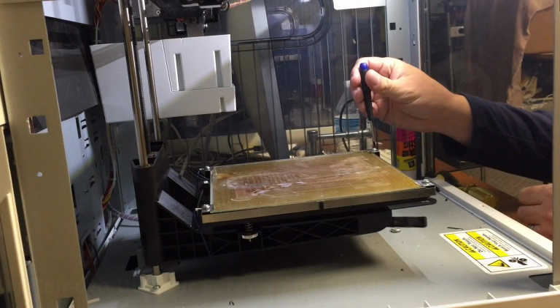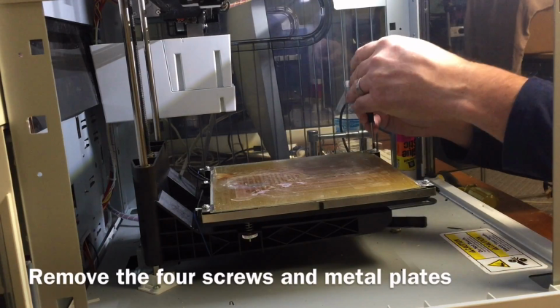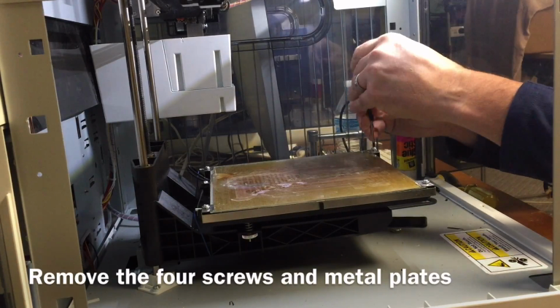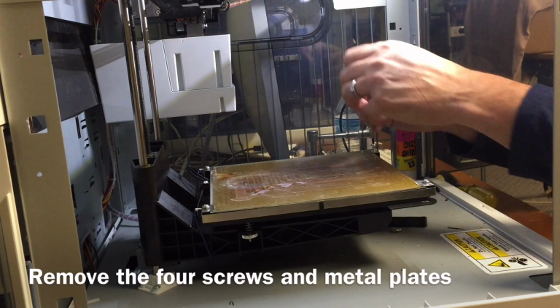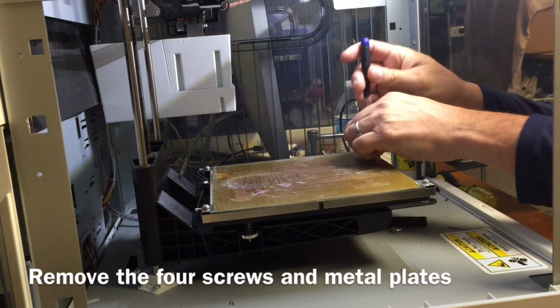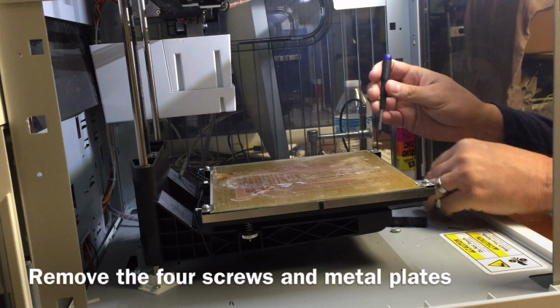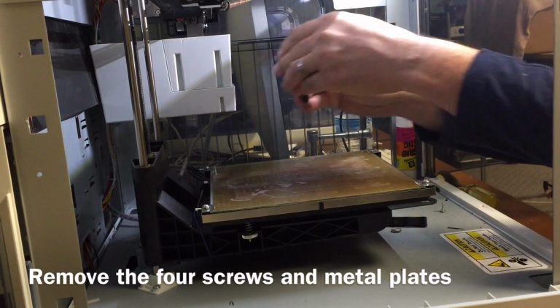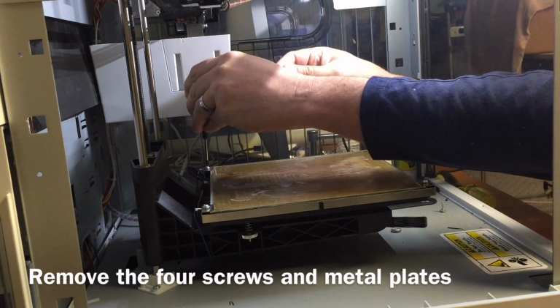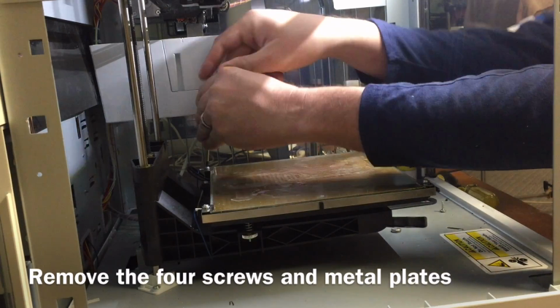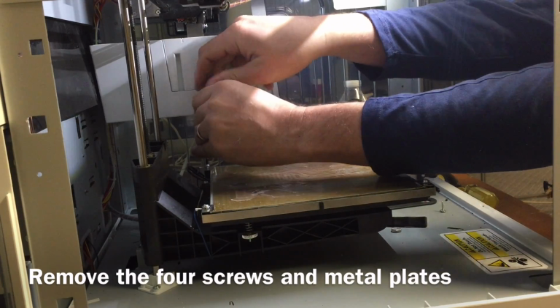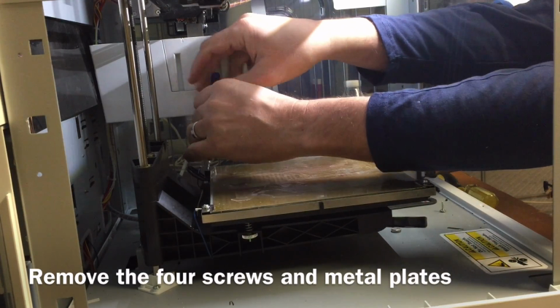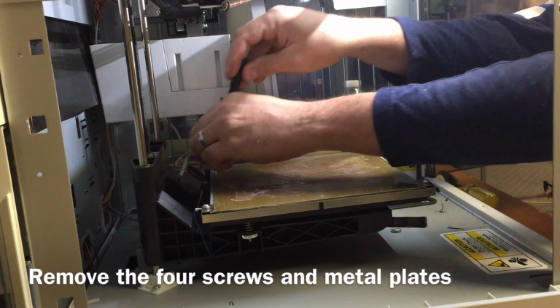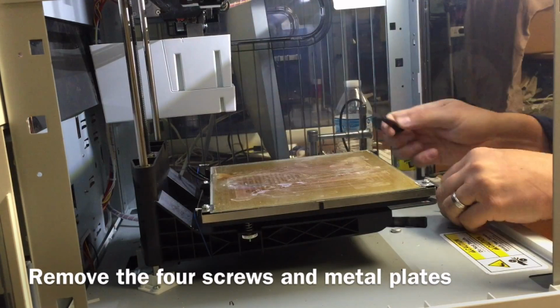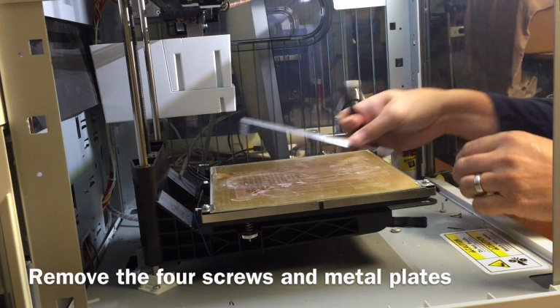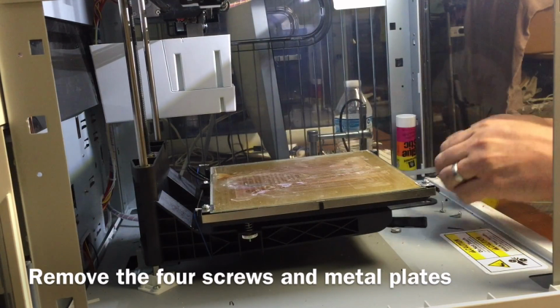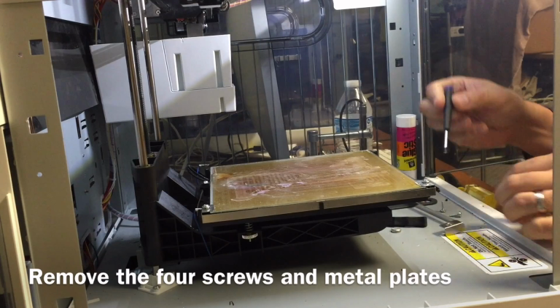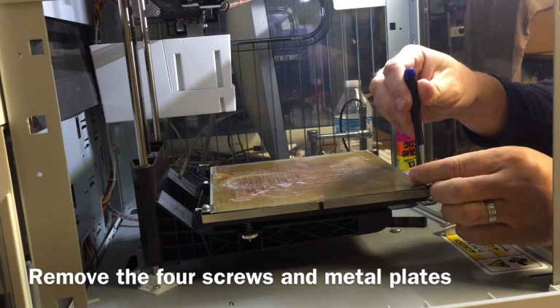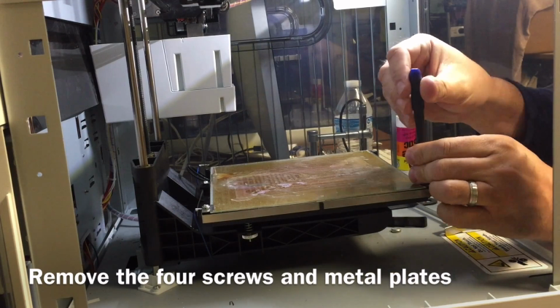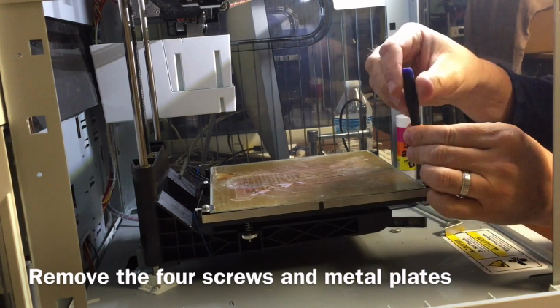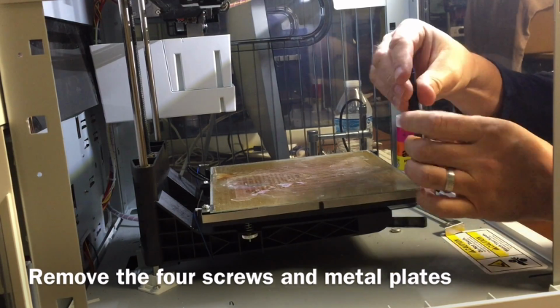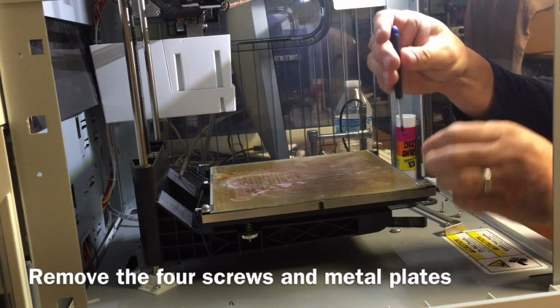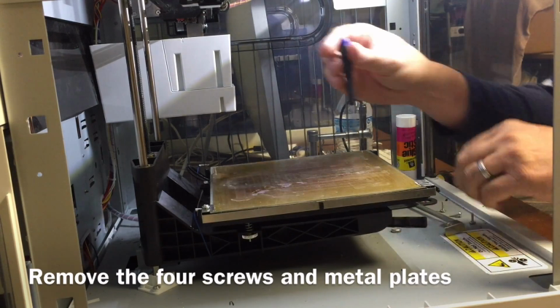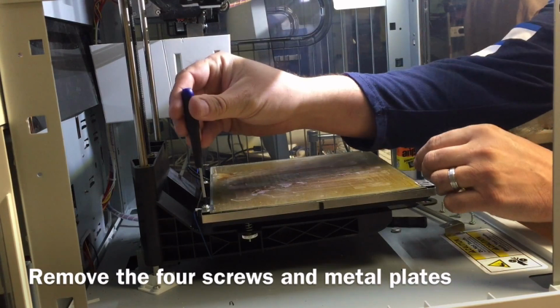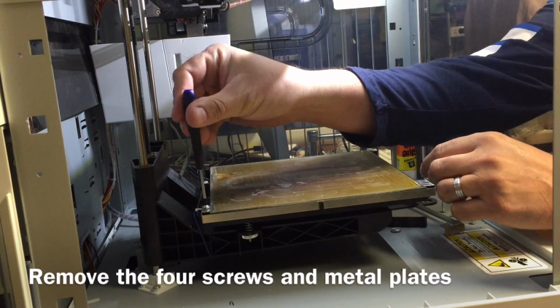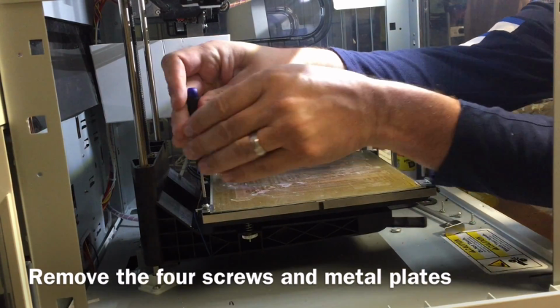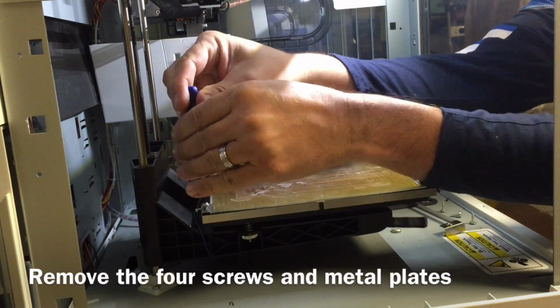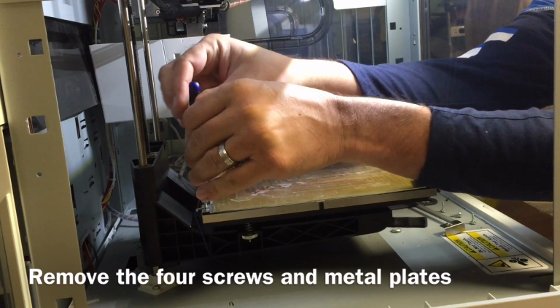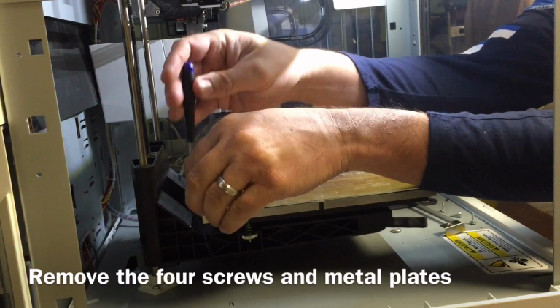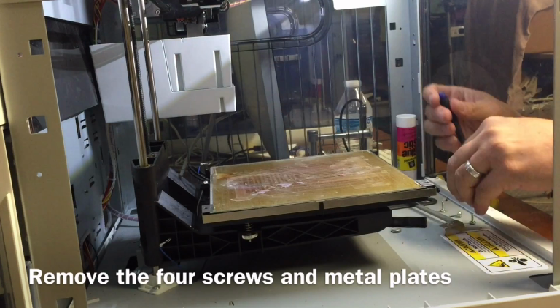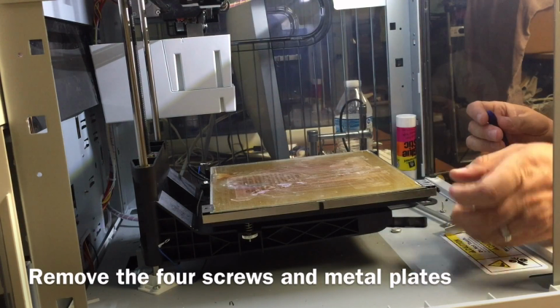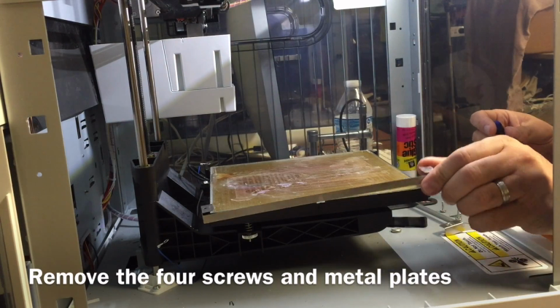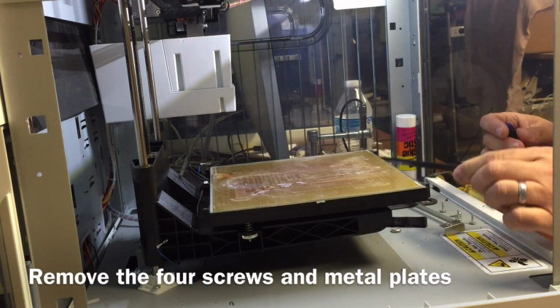So the first thing you need to do is remove the four screws that hold everything down. There's one at each corner and they hold a metal bracket that keeps the glass in place. After you remove the four screws, just lift the brackets right out of their slots and then you're ready to remove the glass.